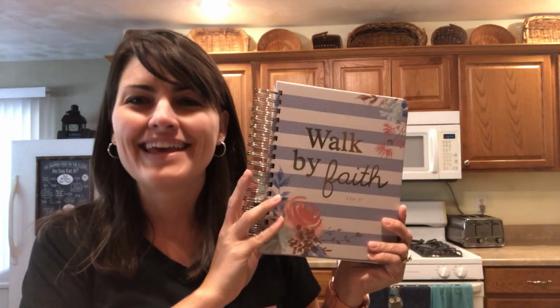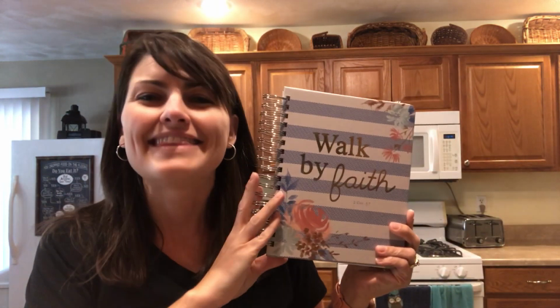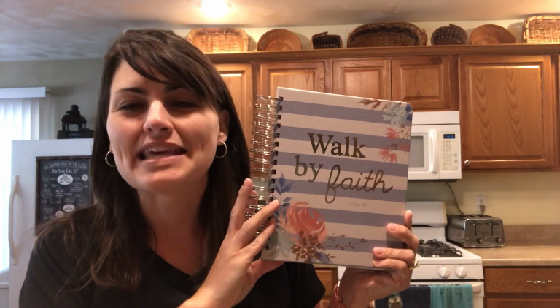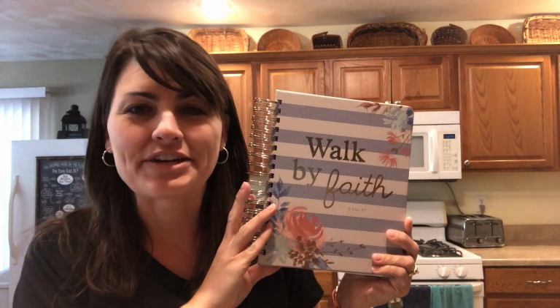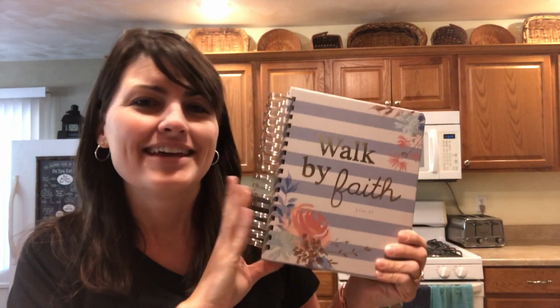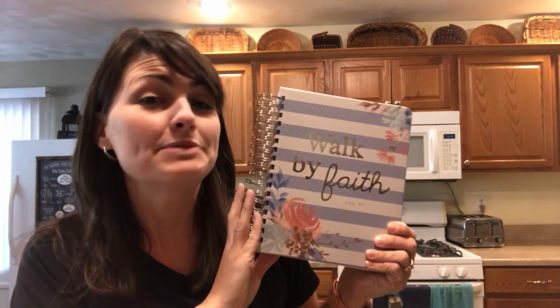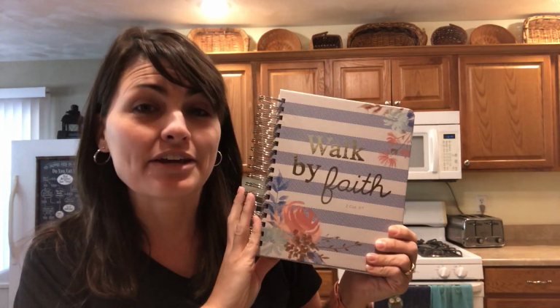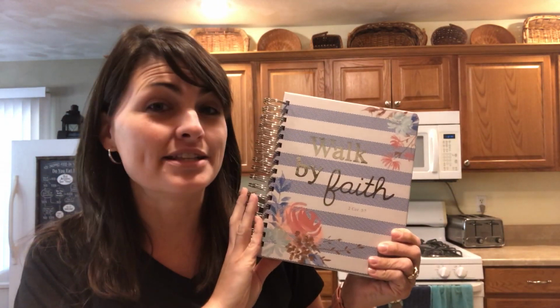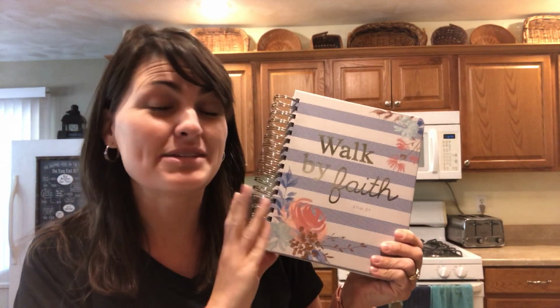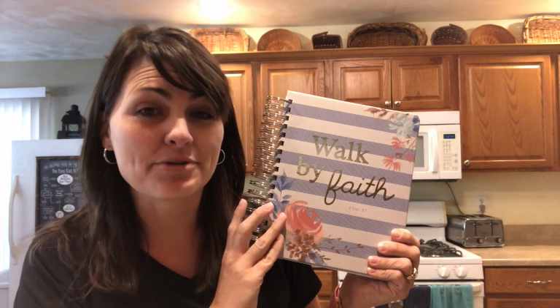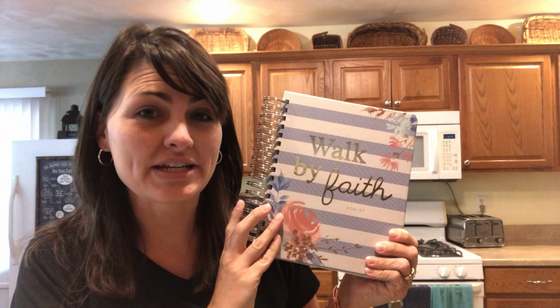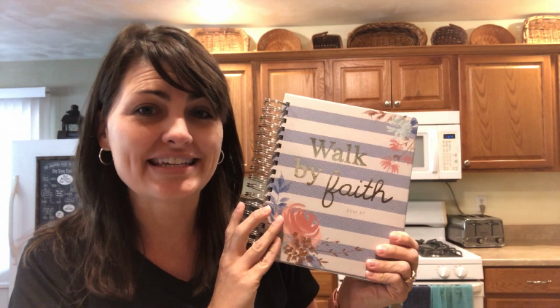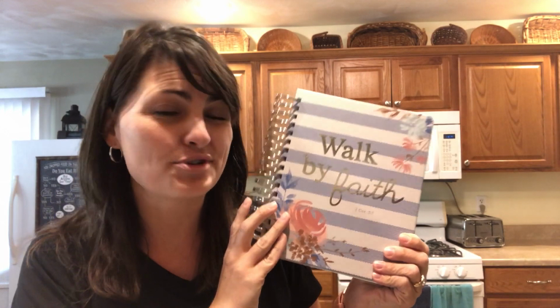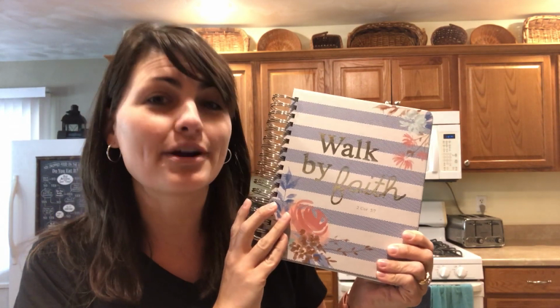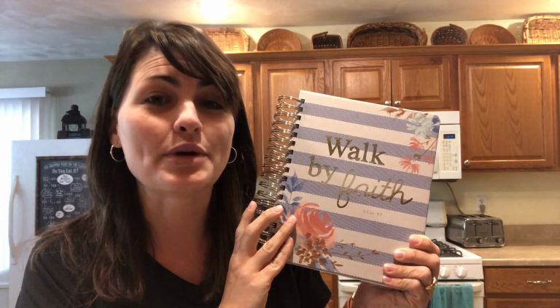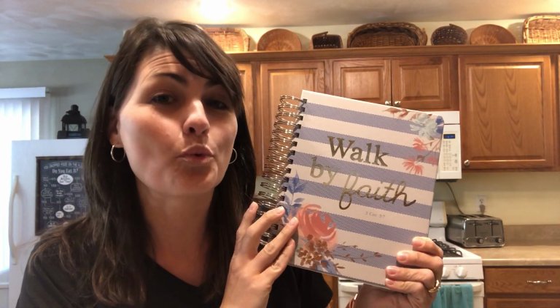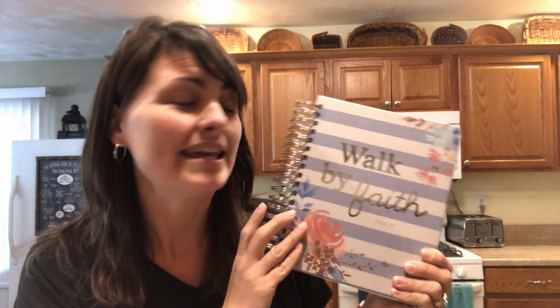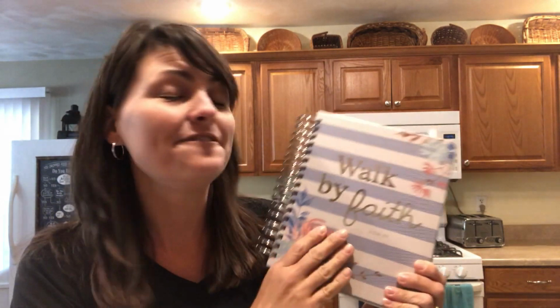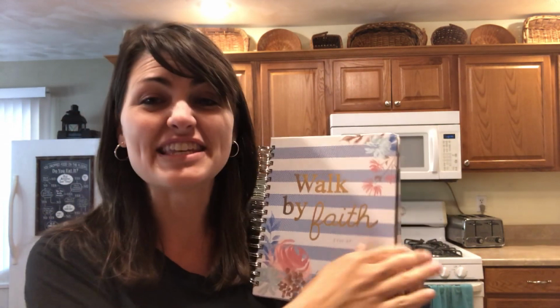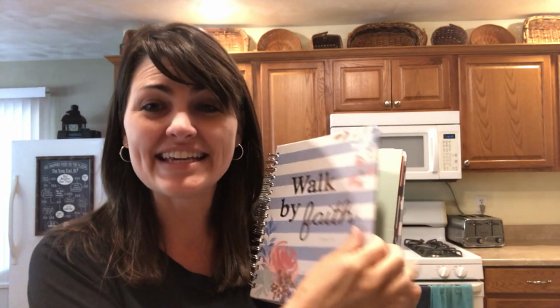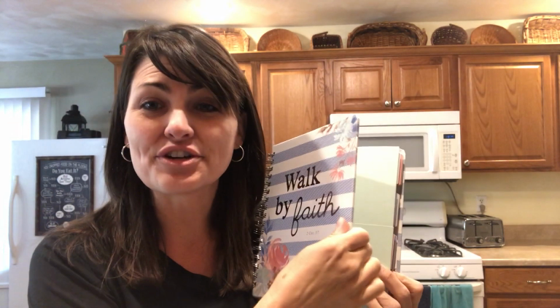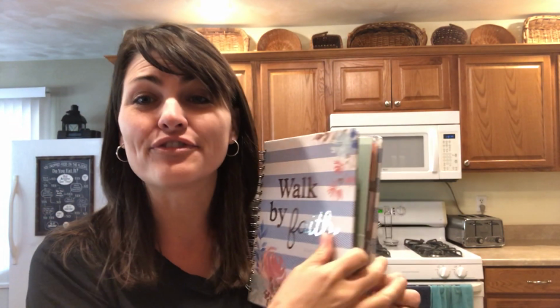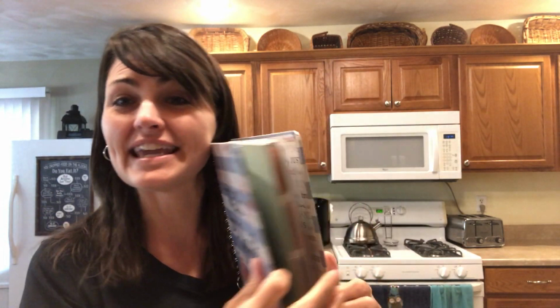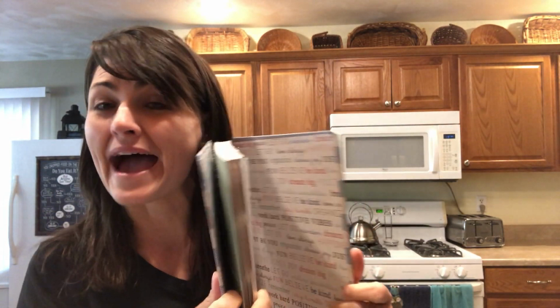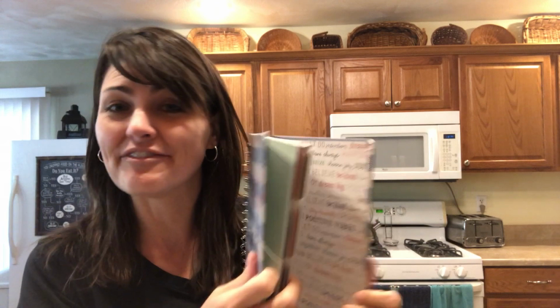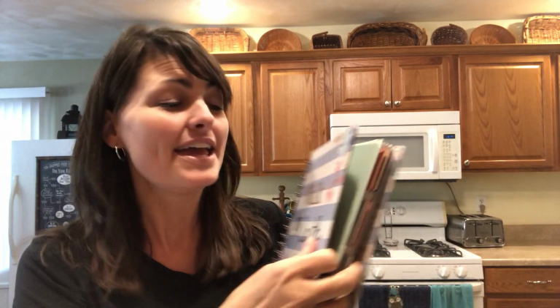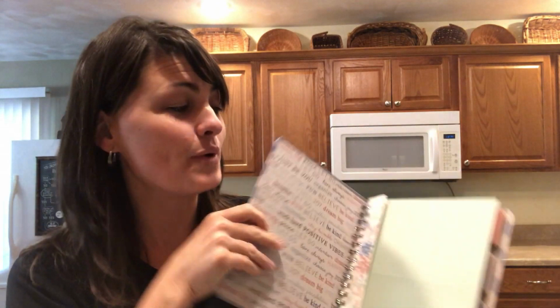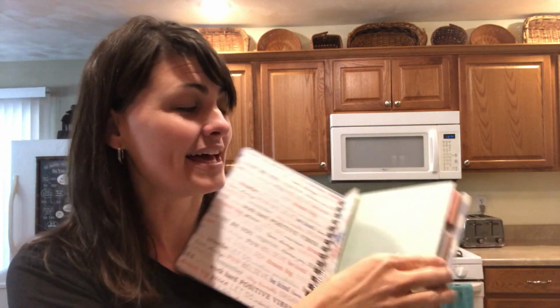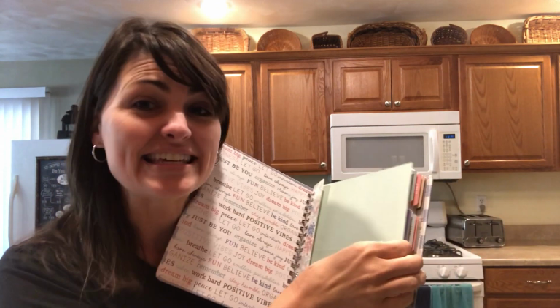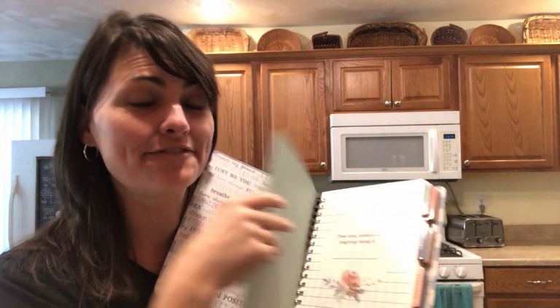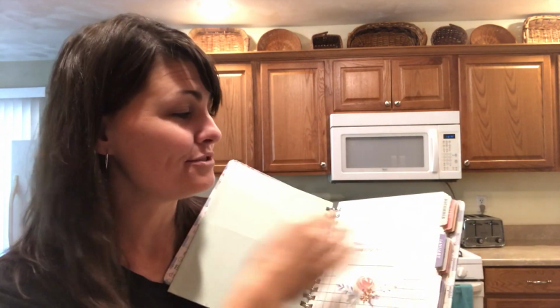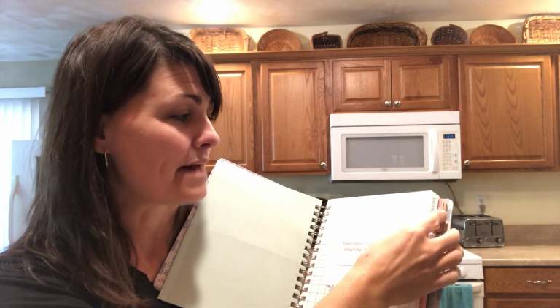The Keepsake Planner runs from December of 2019 through December of 2020. It features a nice sturdy front and back cover as well as easy flip two tabs.